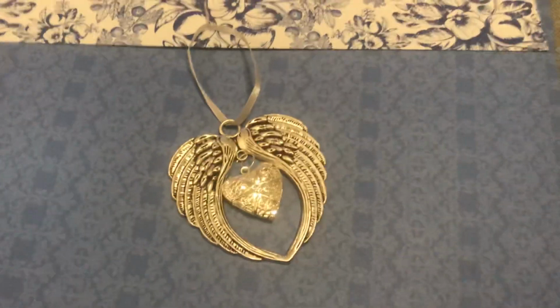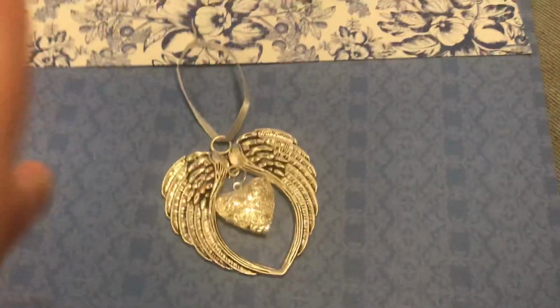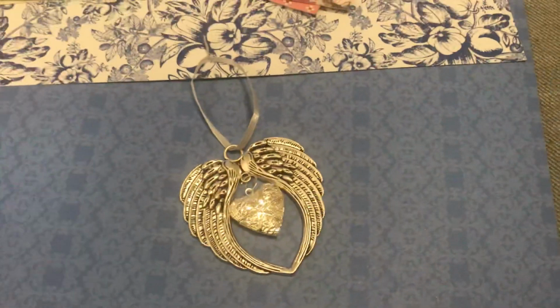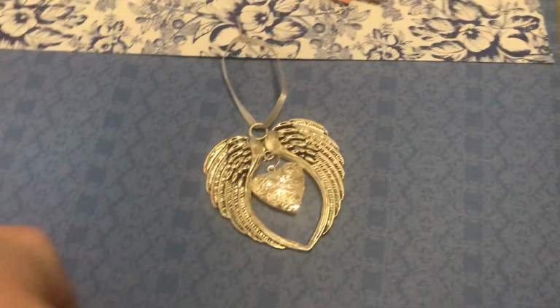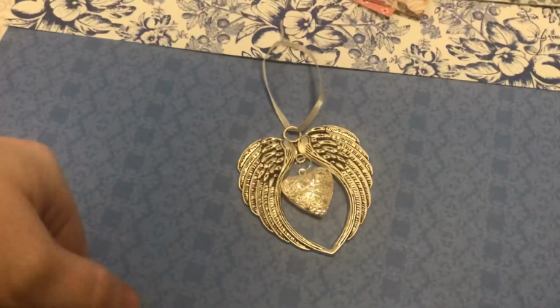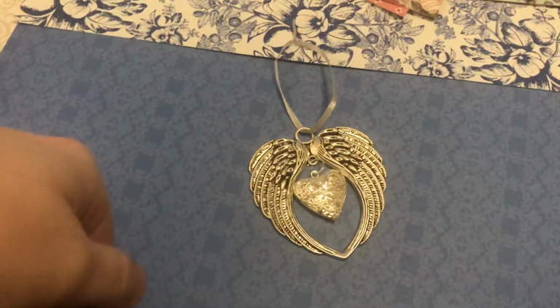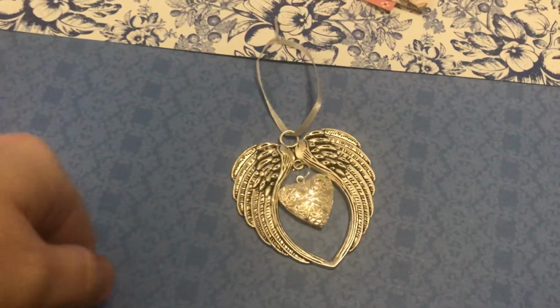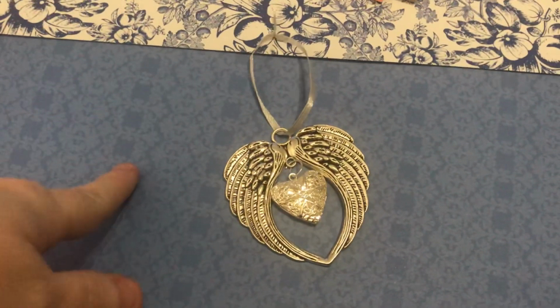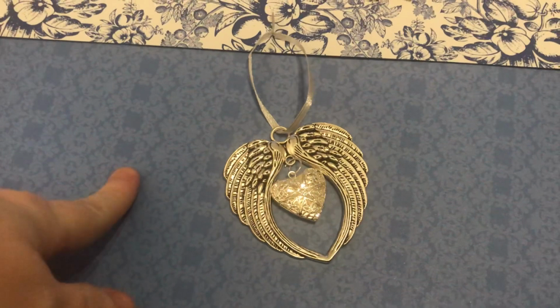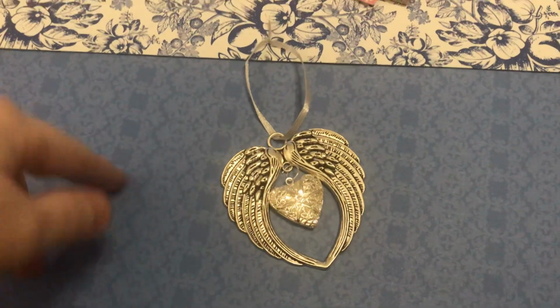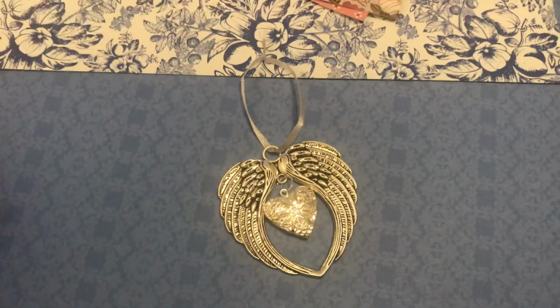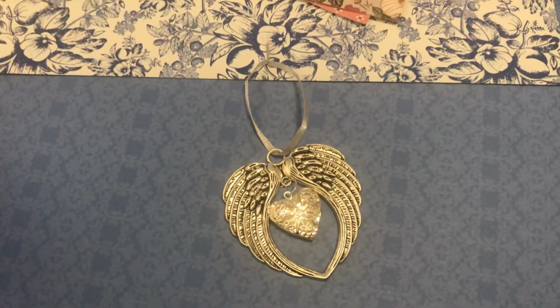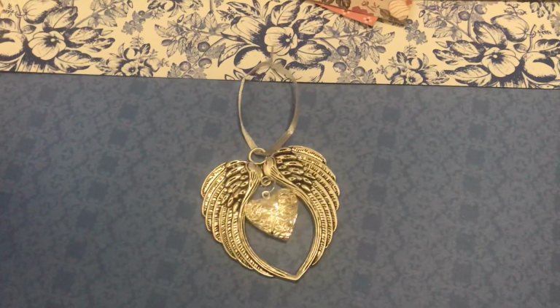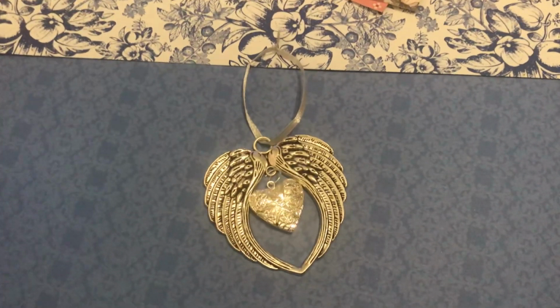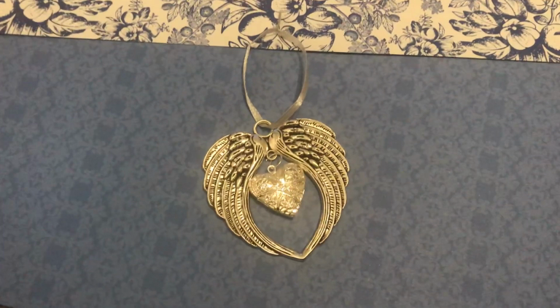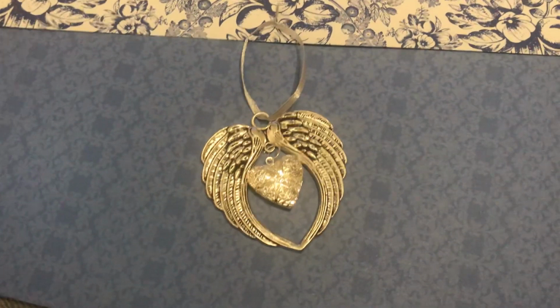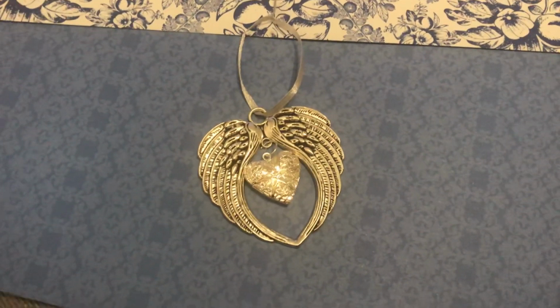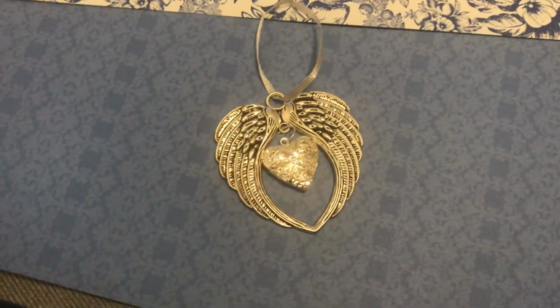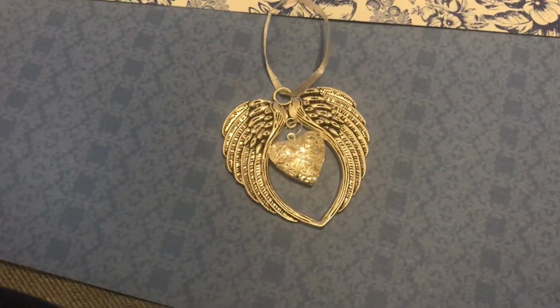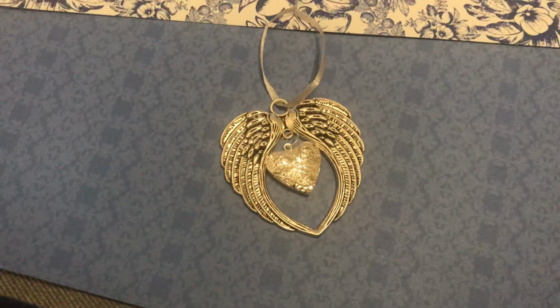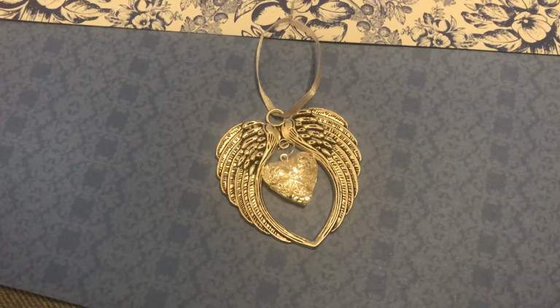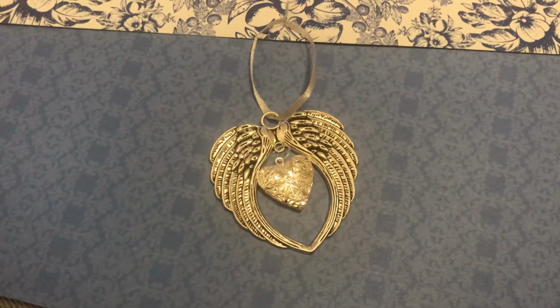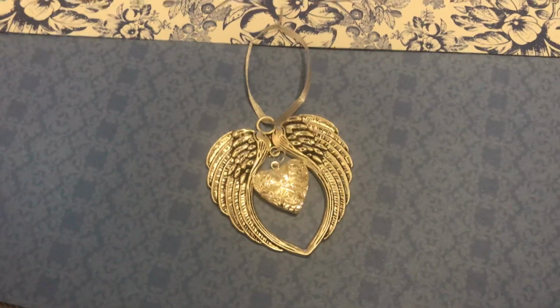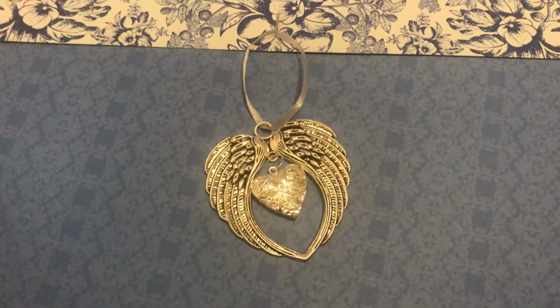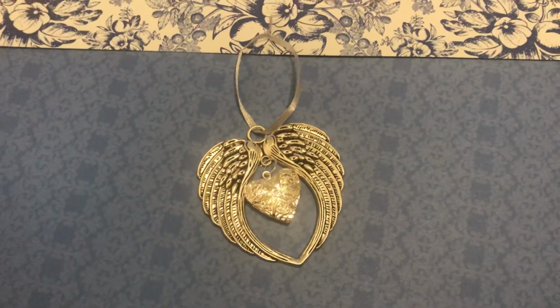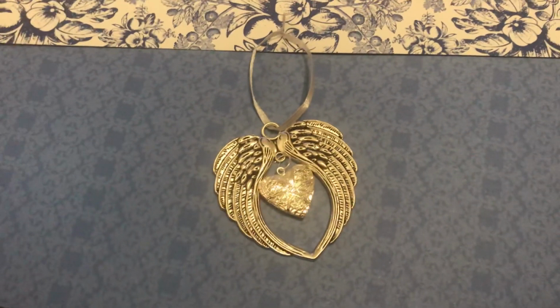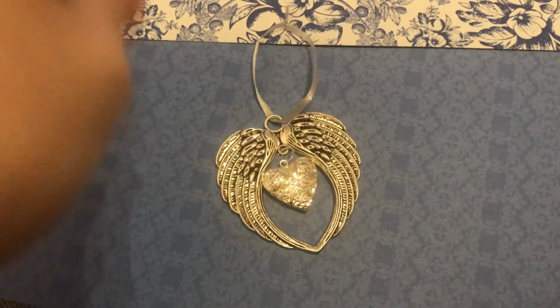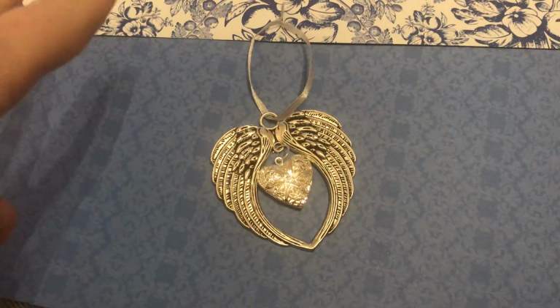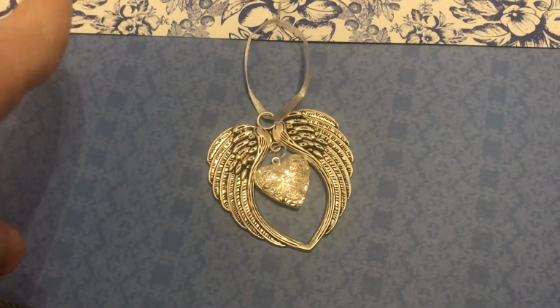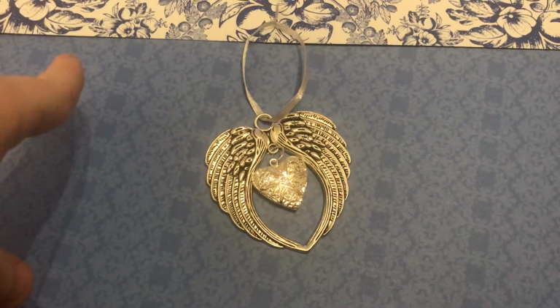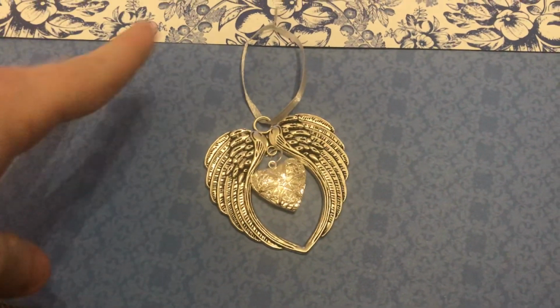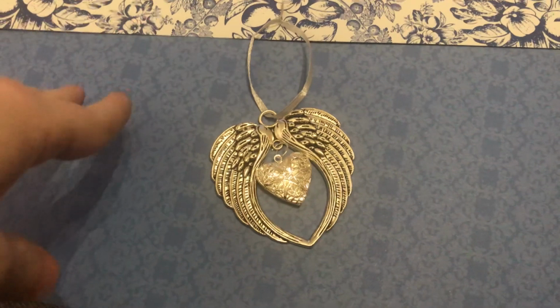Hi everyone, Sarah here. Just a very quick video and I'd like to give a shout out to Faye Perkins, who has finally got her channel up and running and she has two videos on there at the present time.